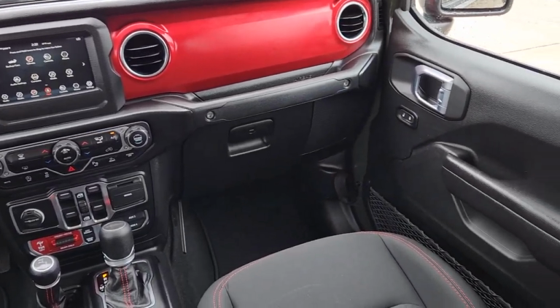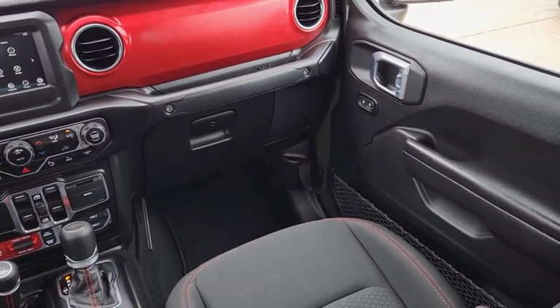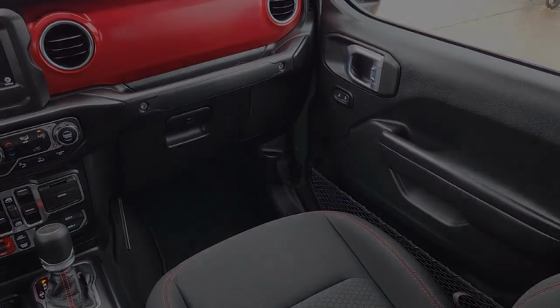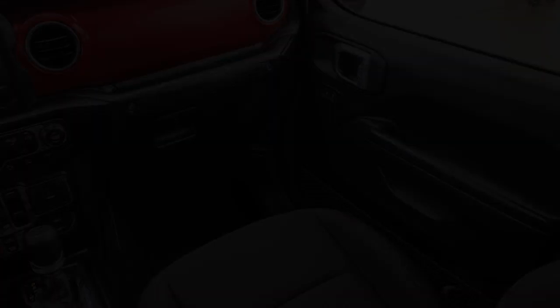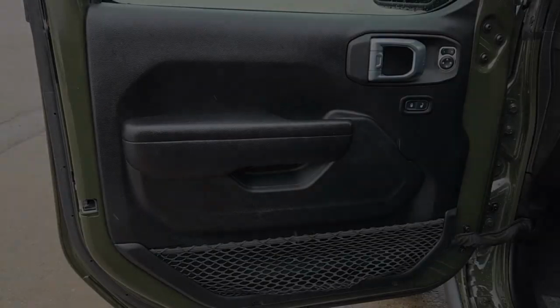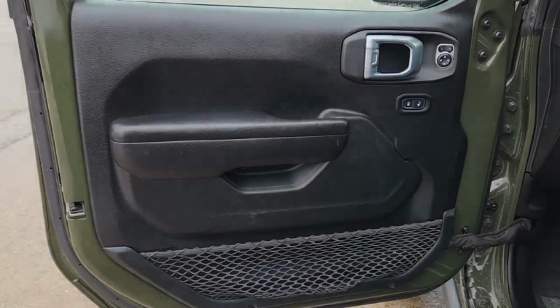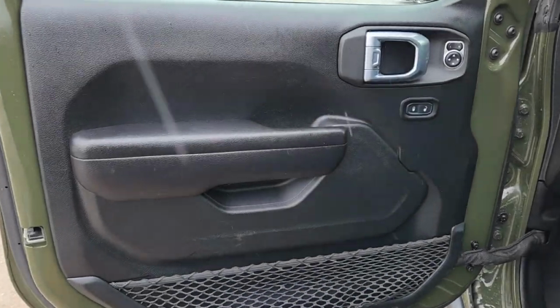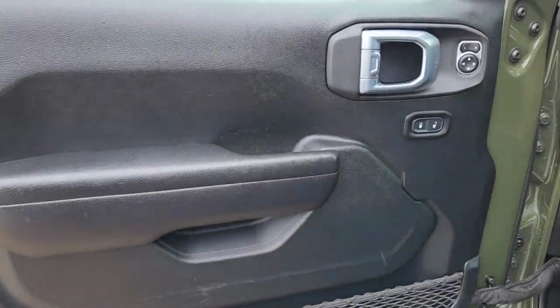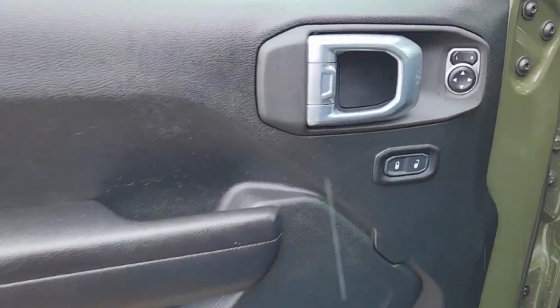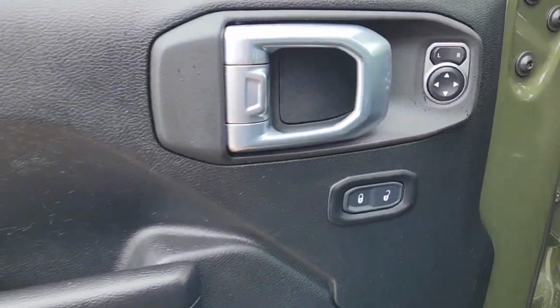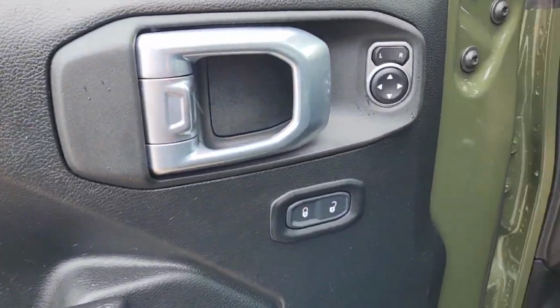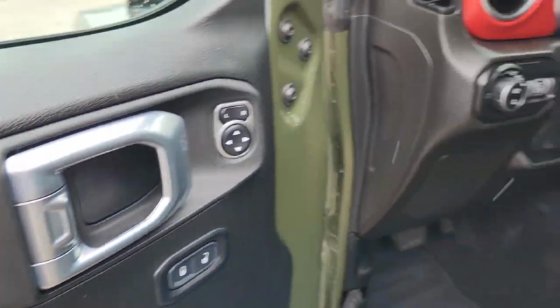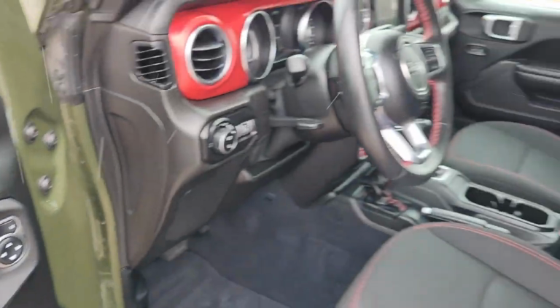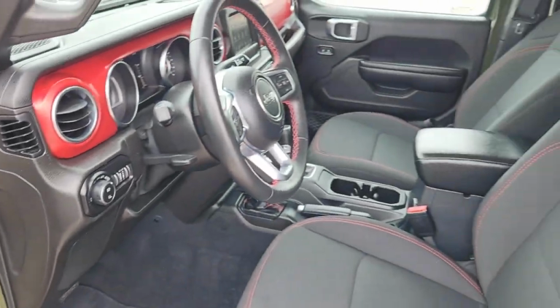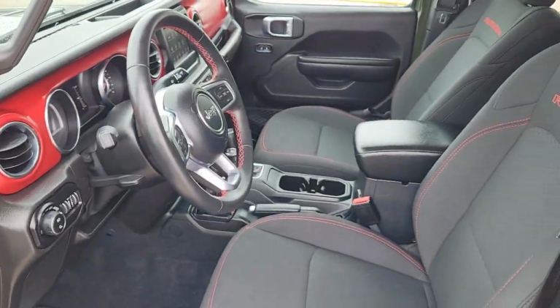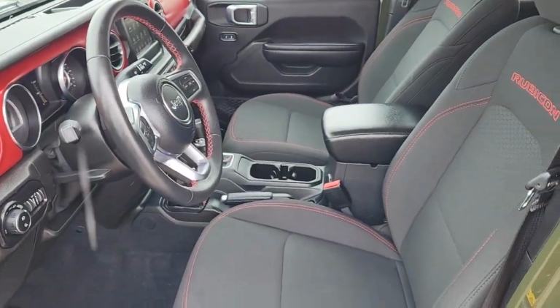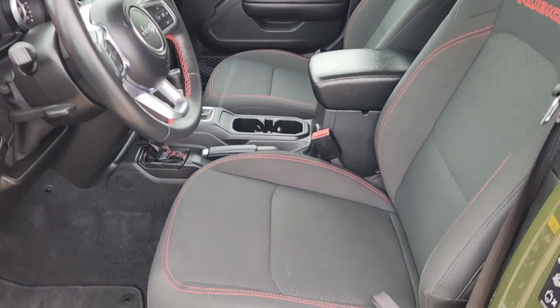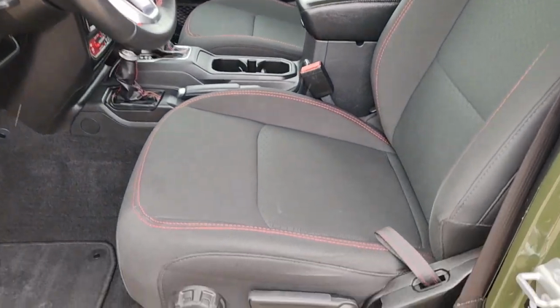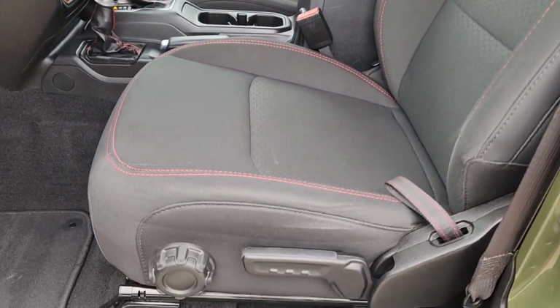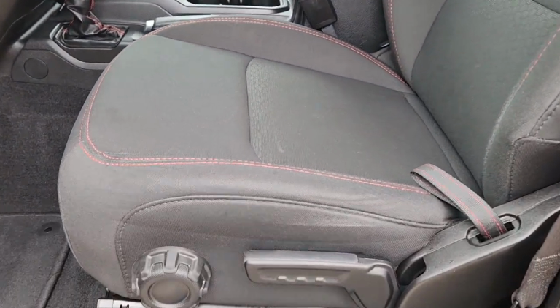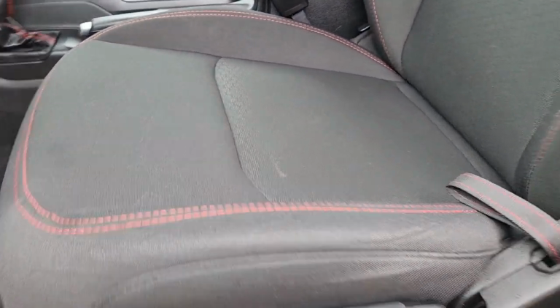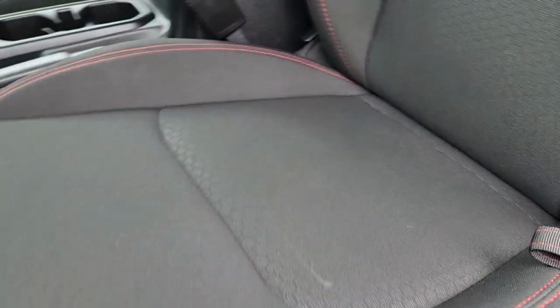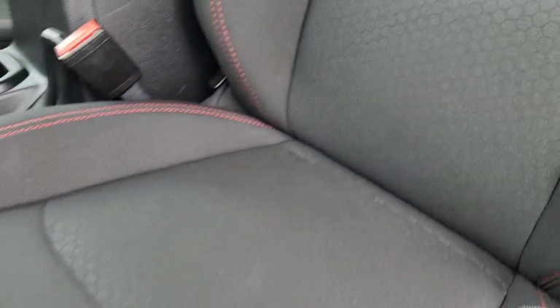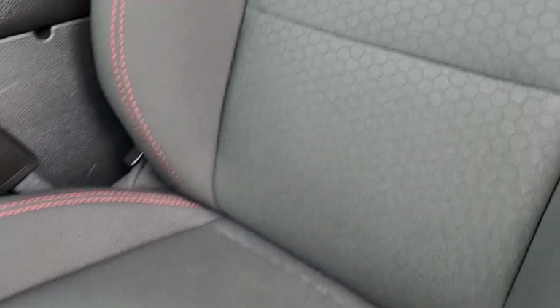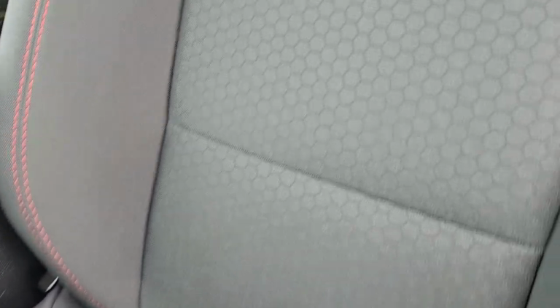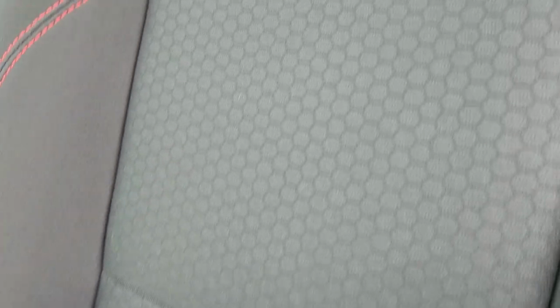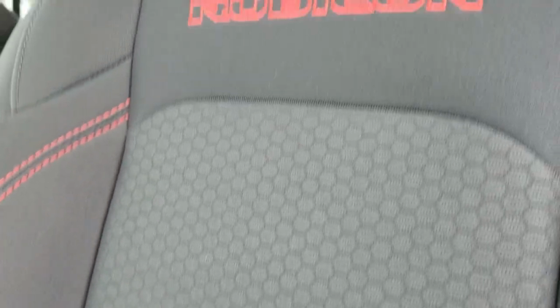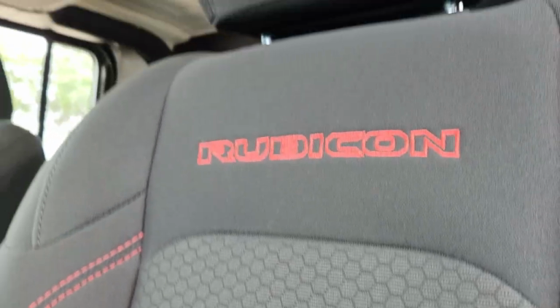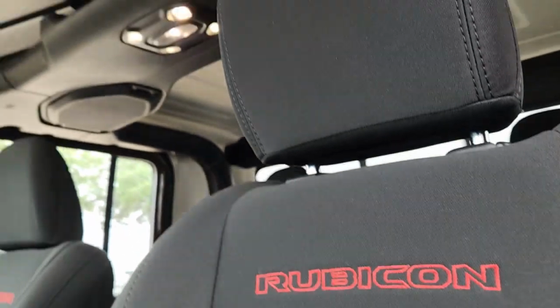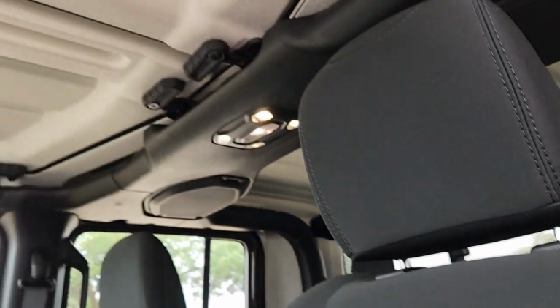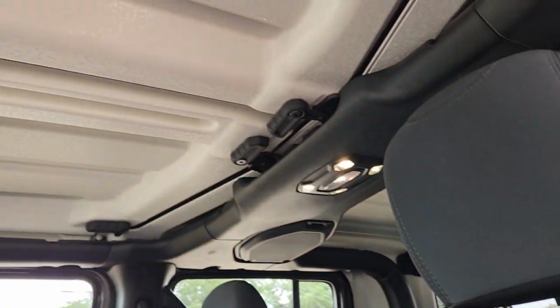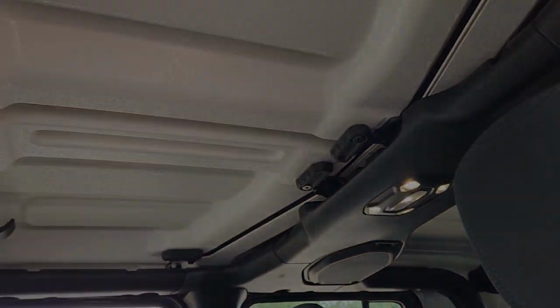Apple CarPlay and/or Android Auto, keyless entry, satellite radio, heated mirrors, backup camera, fog lamps, alarm, aluminum wheels, blind spot monitor, electronic stability control.